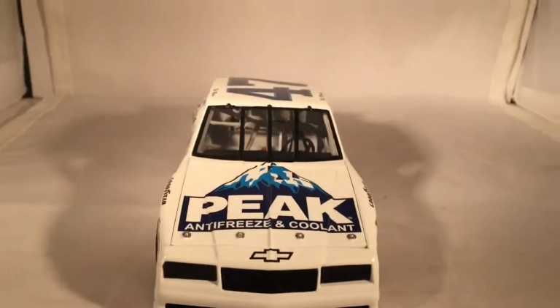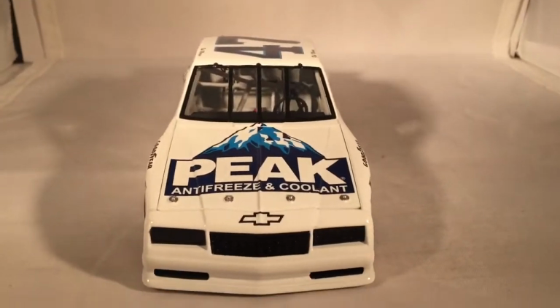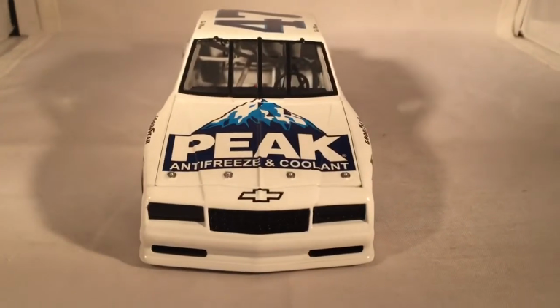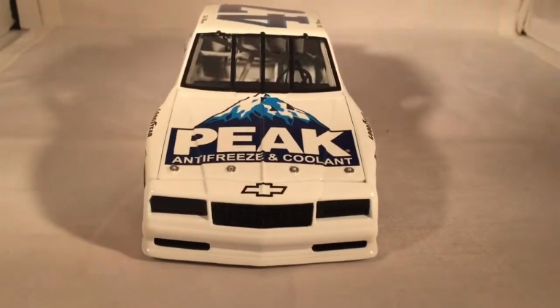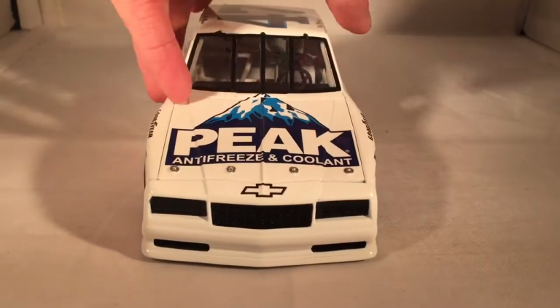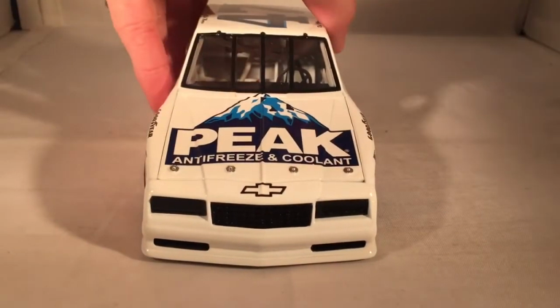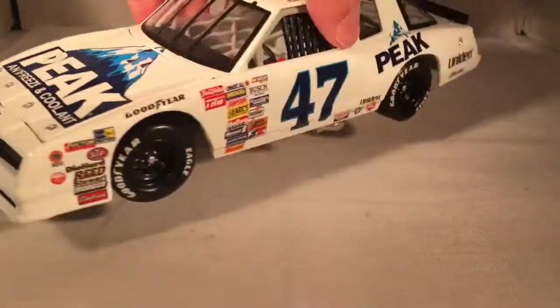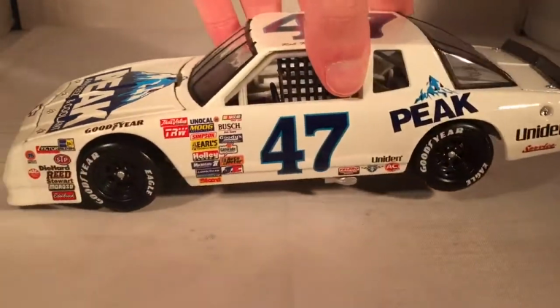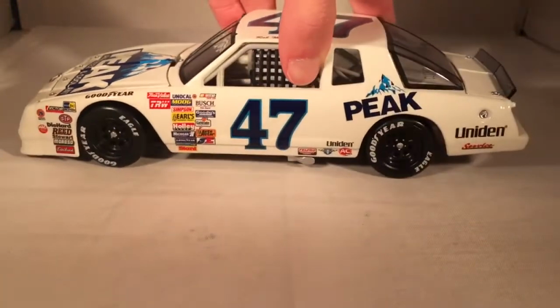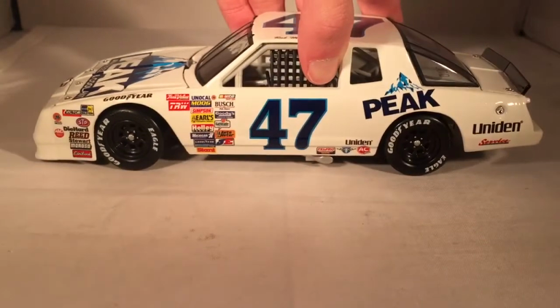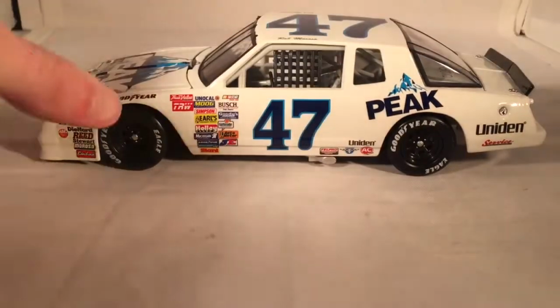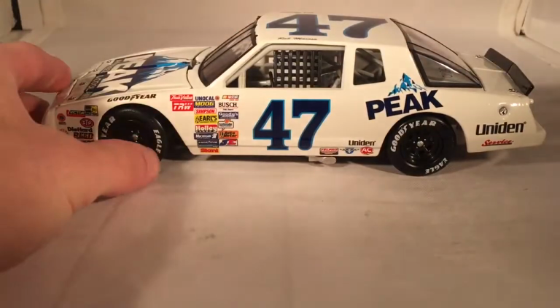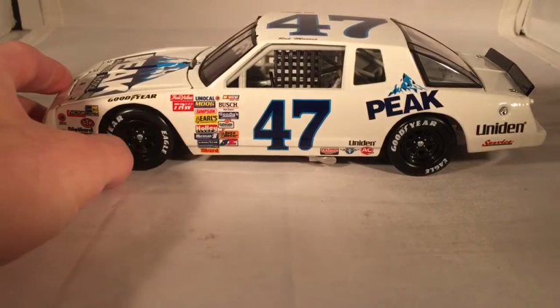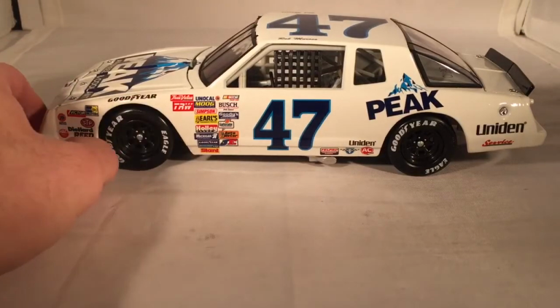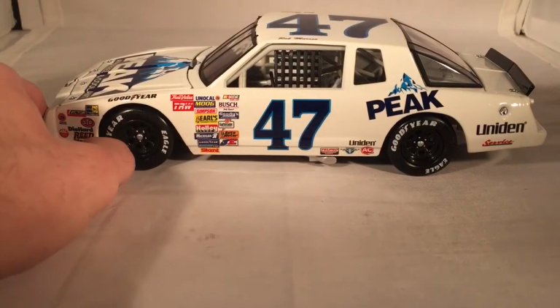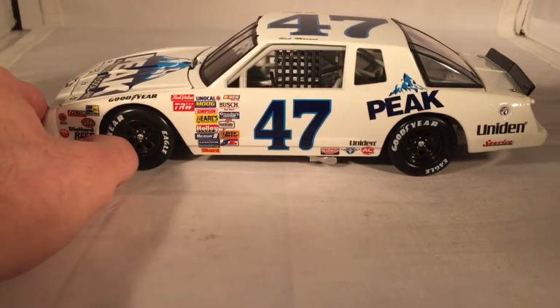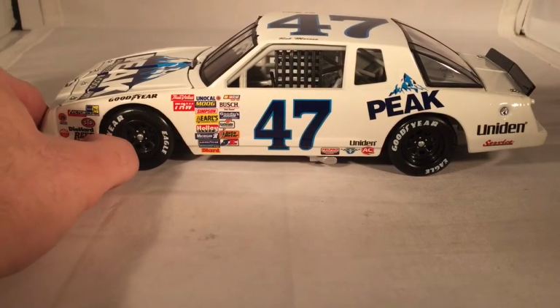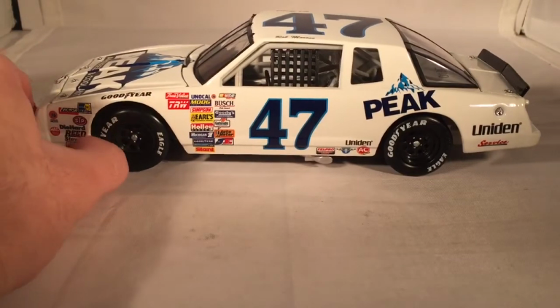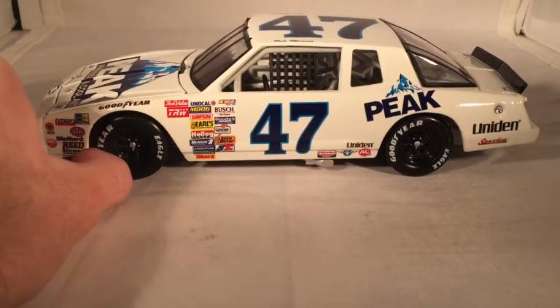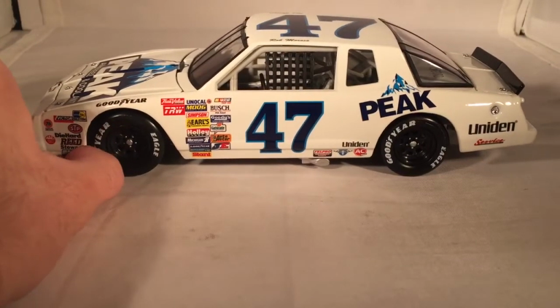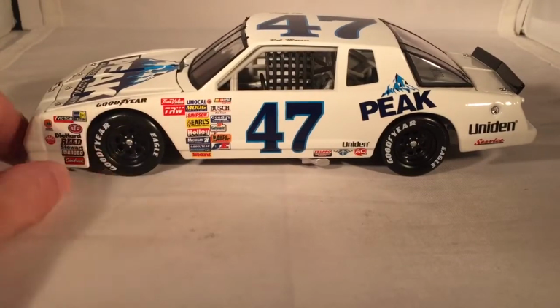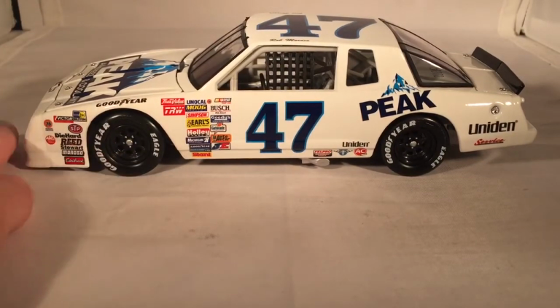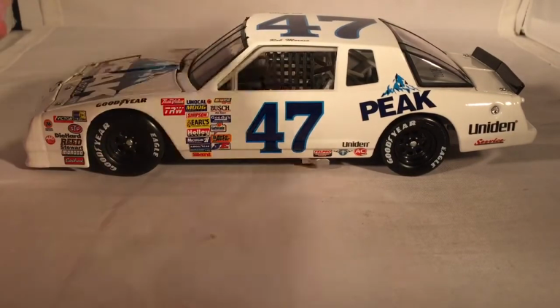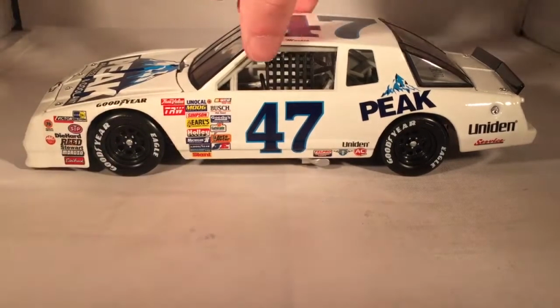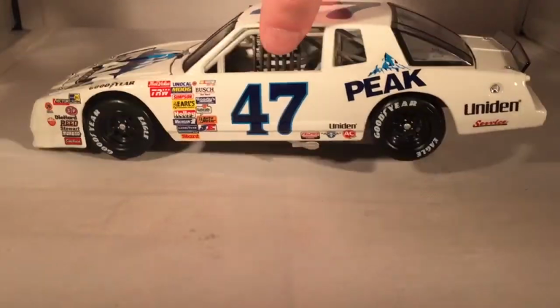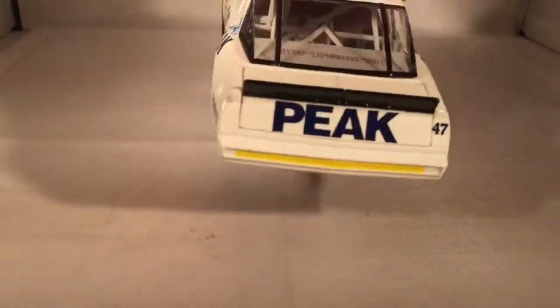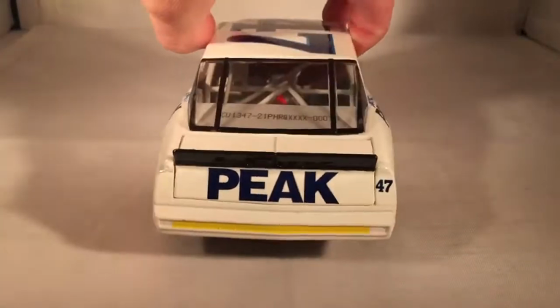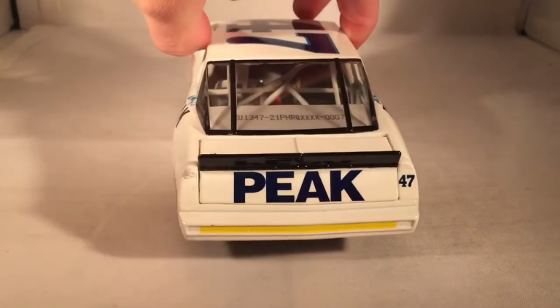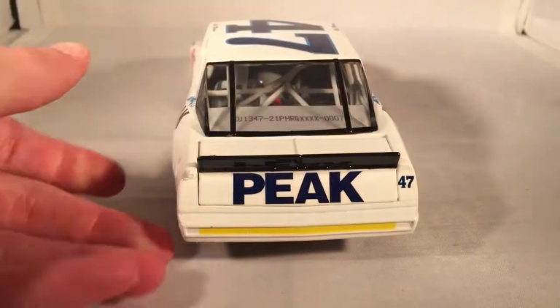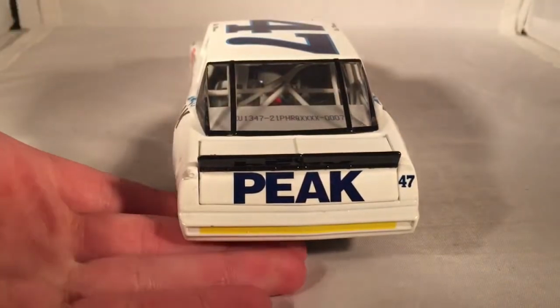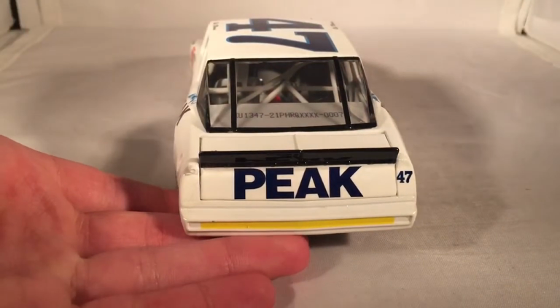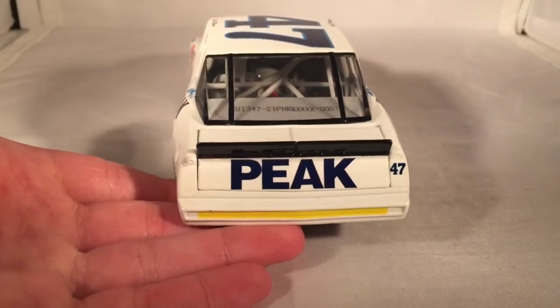Let's do a quick 360 of the car. He finished 14th in this car — not bad for a rookie debut. I mean, it was a Hendrick car, so who knows. You can see his rookie stripes right back there.